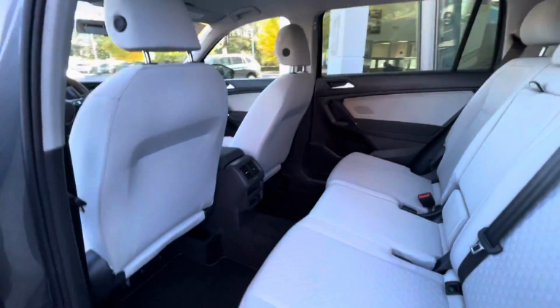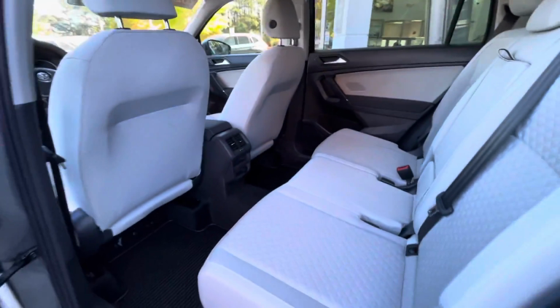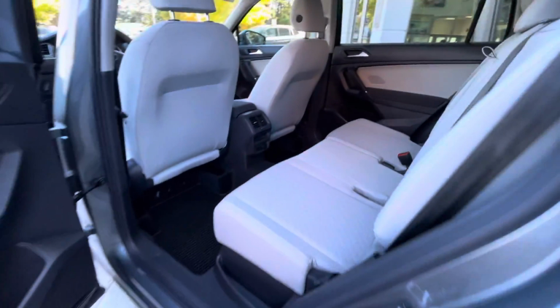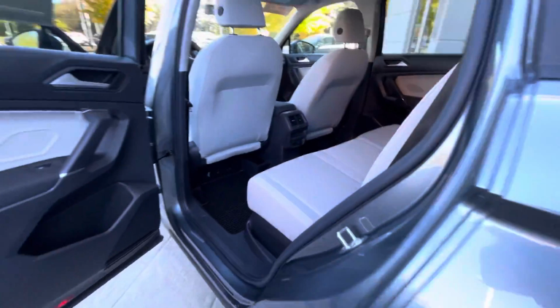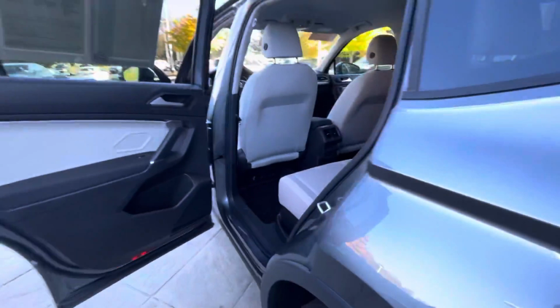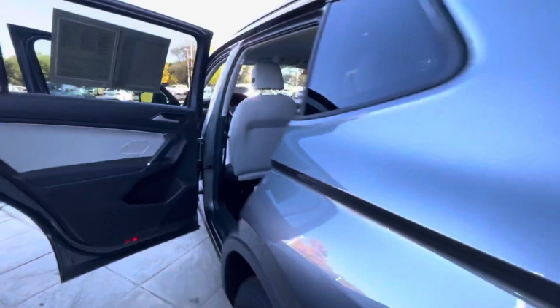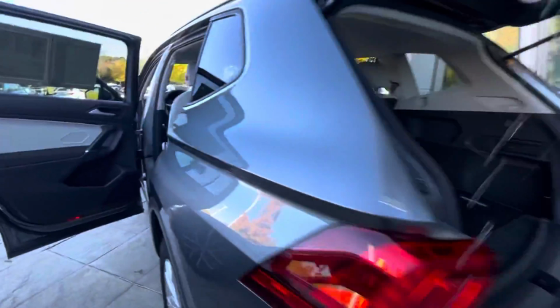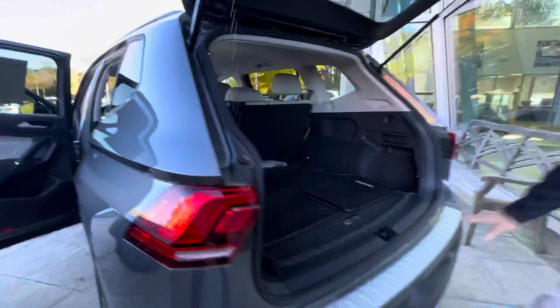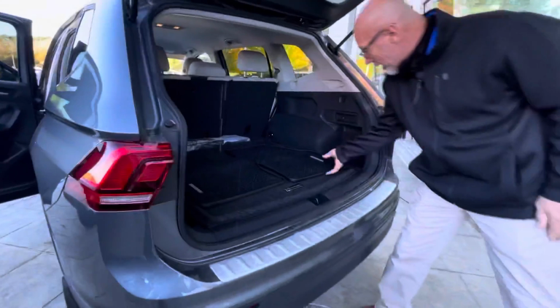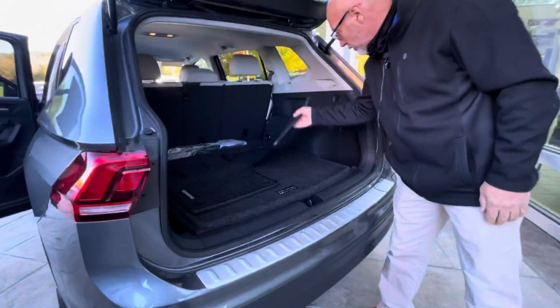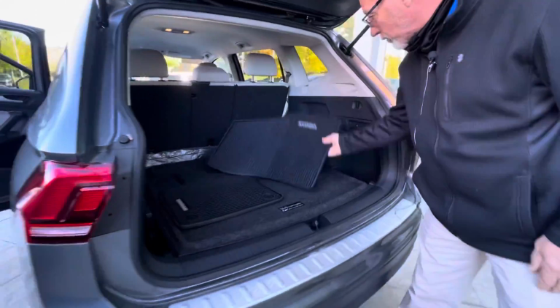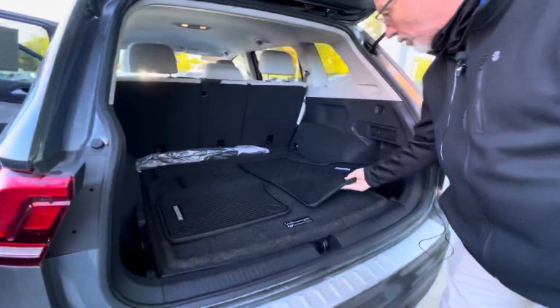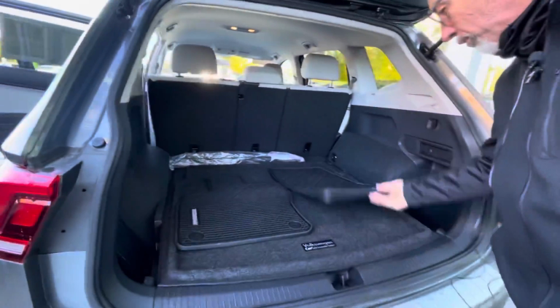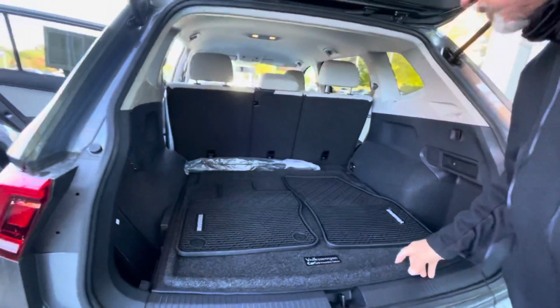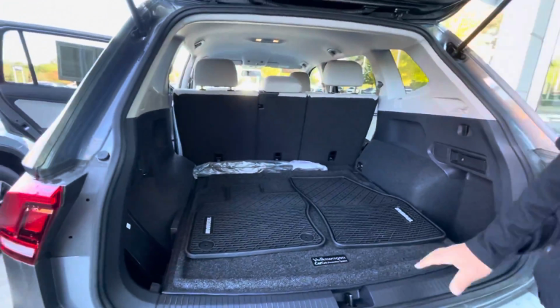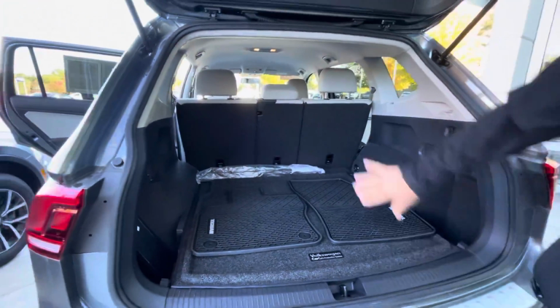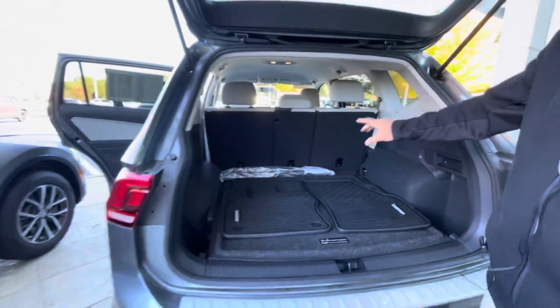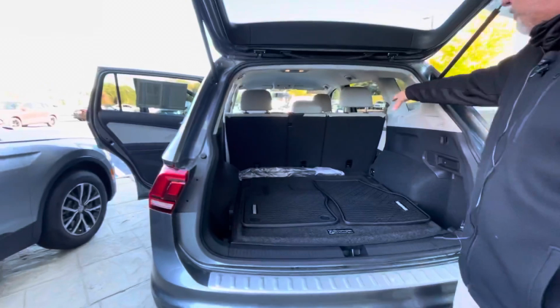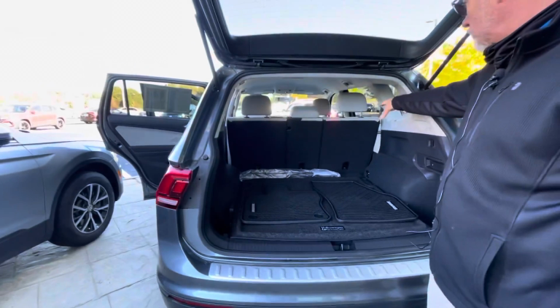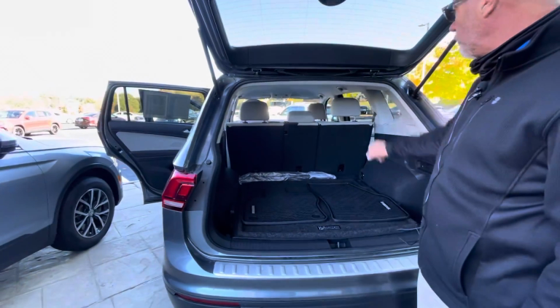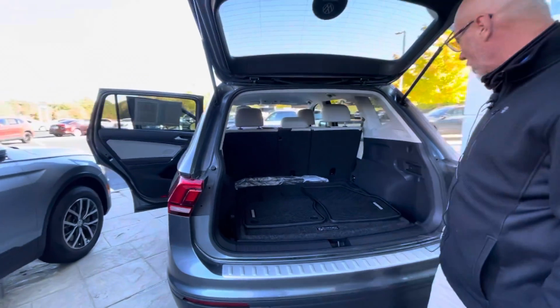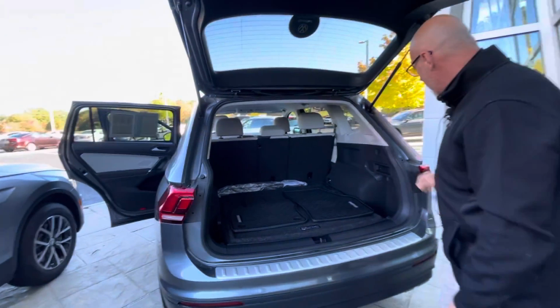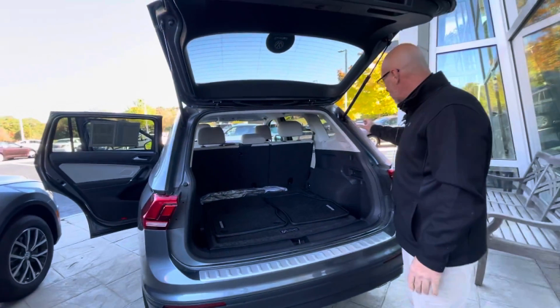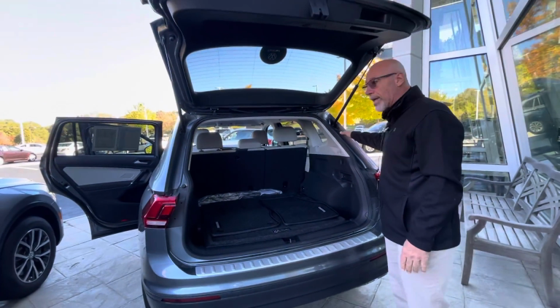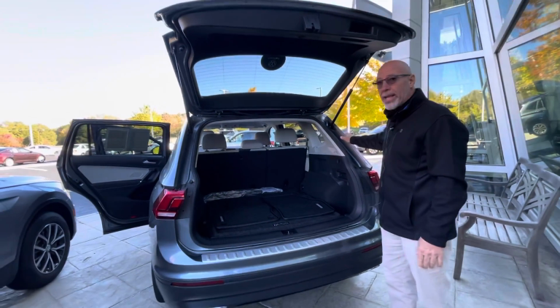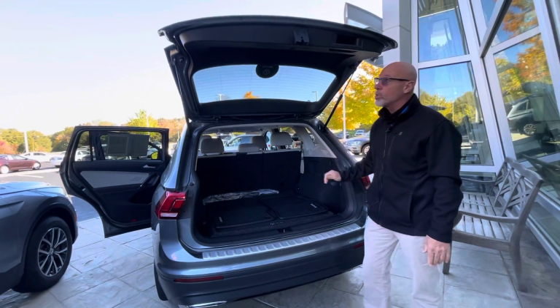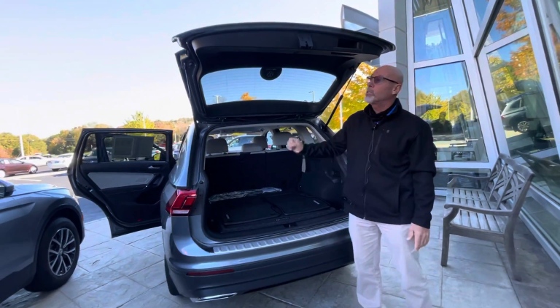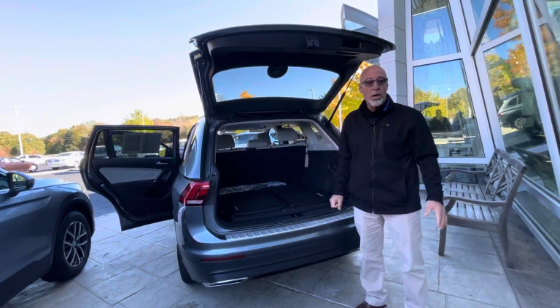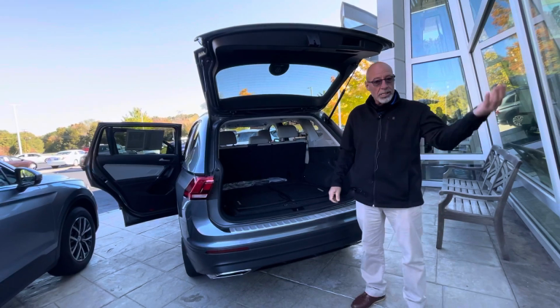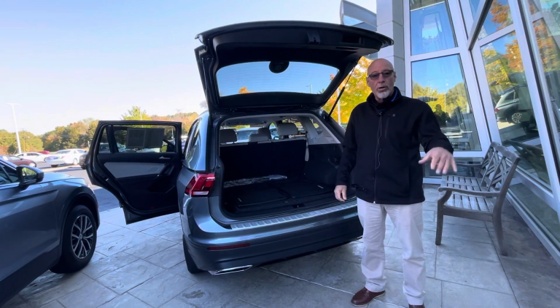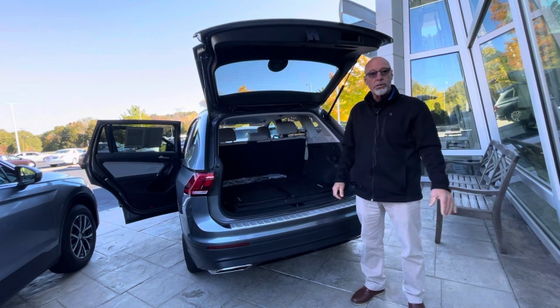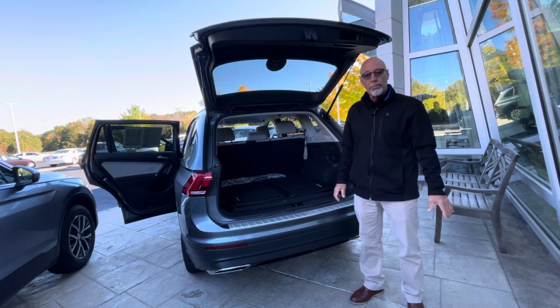And priced to sell. This one has the bumper relo on it right now and the factory rubber floor mats. A lot of space in the back — rear seats do fold forward. This won't last long. Danny has this one priced below the average market price.